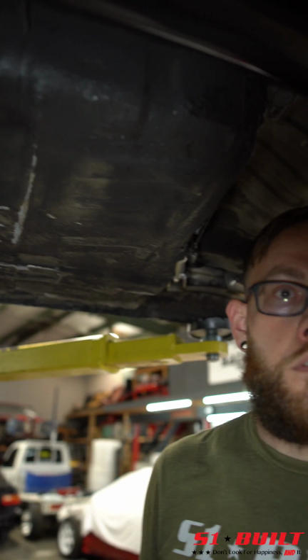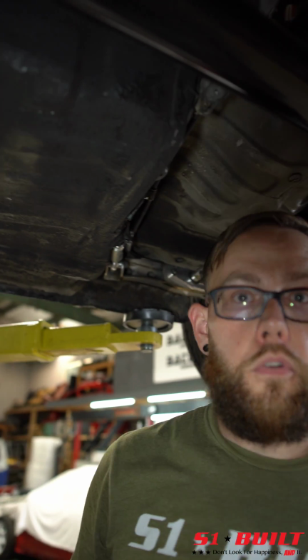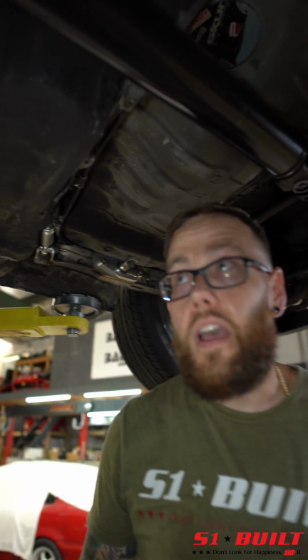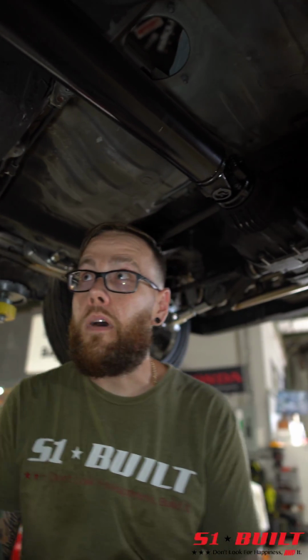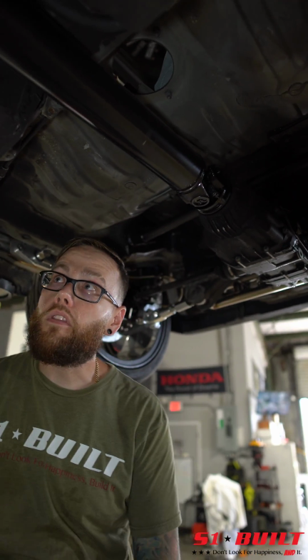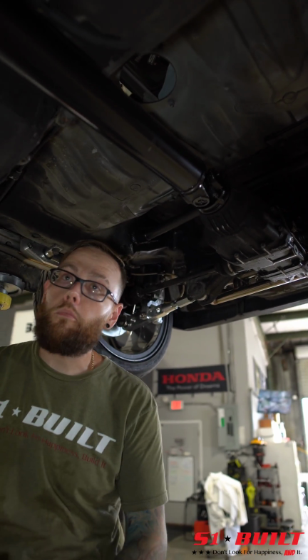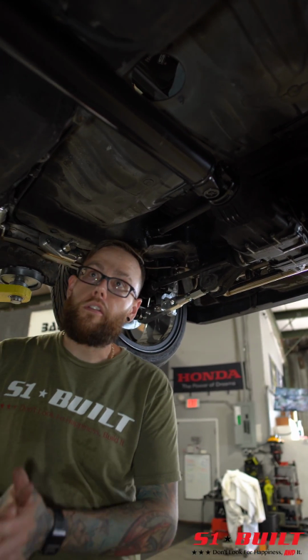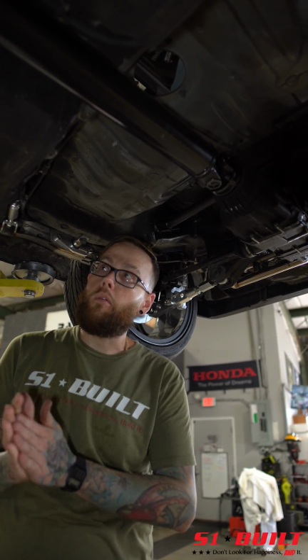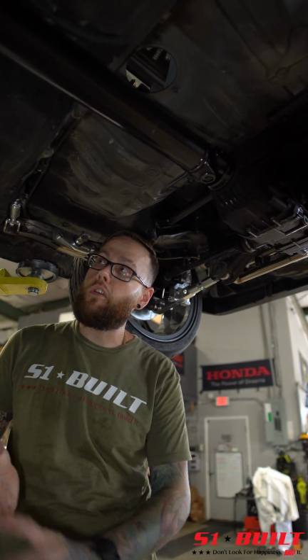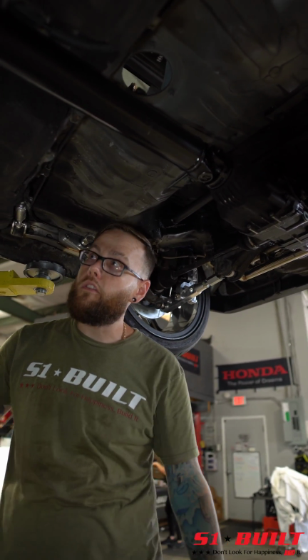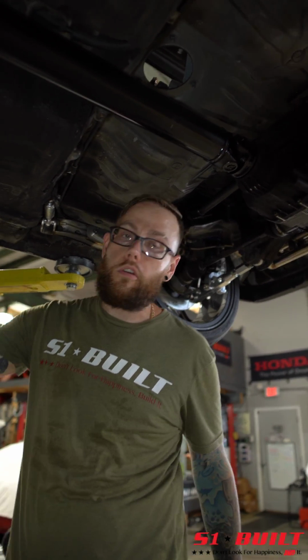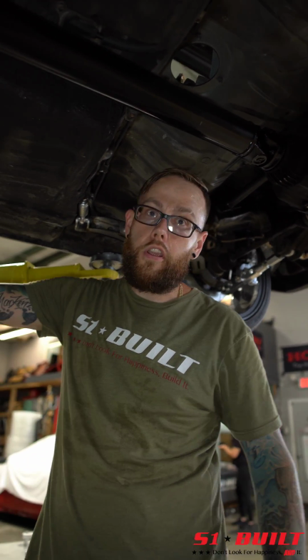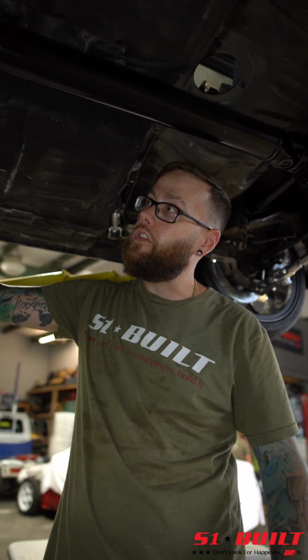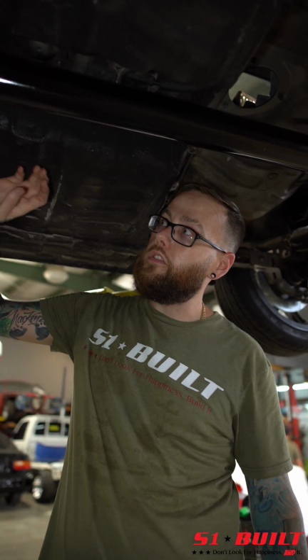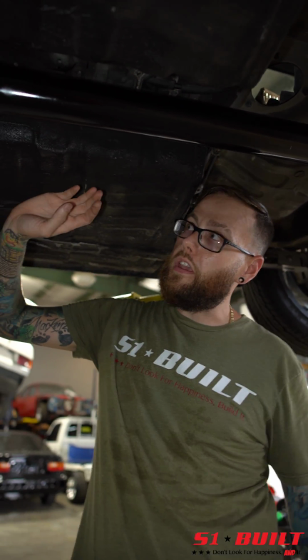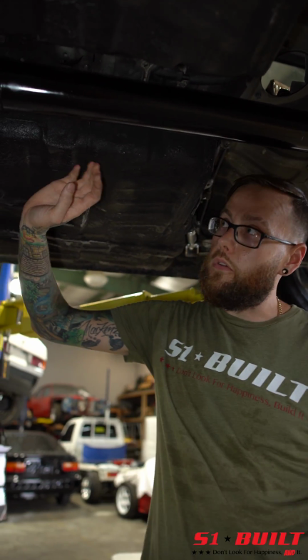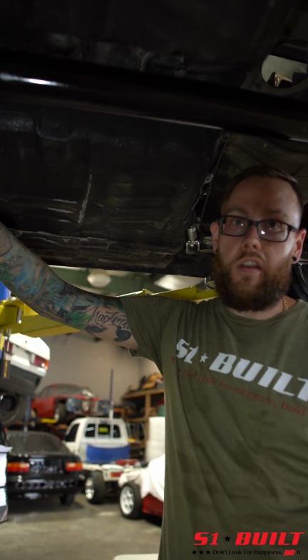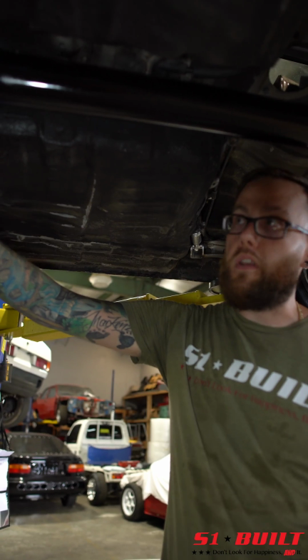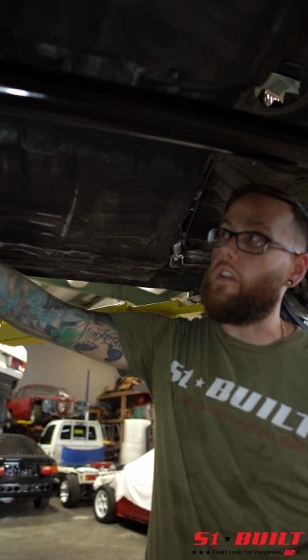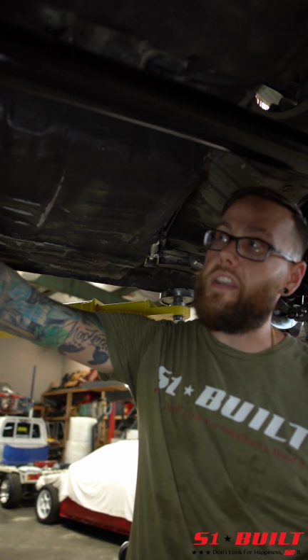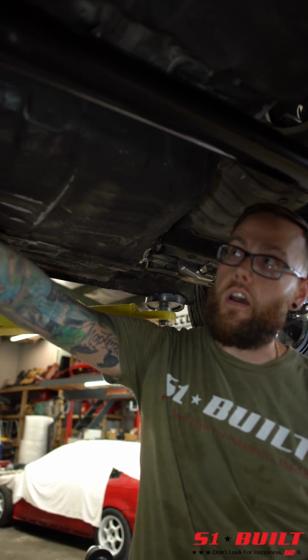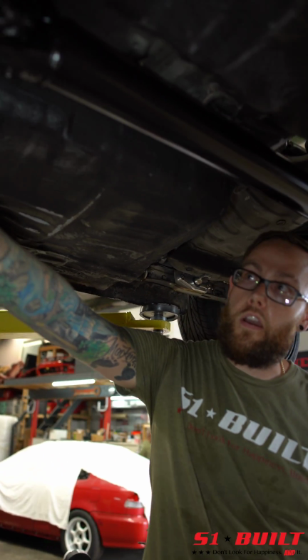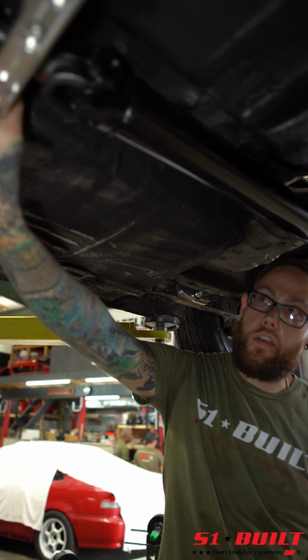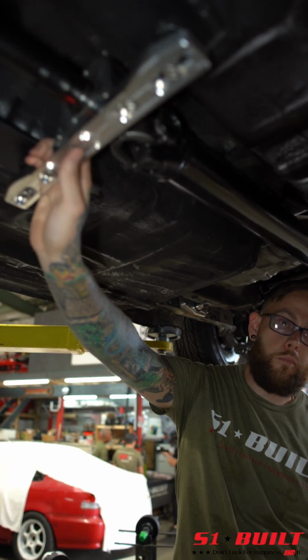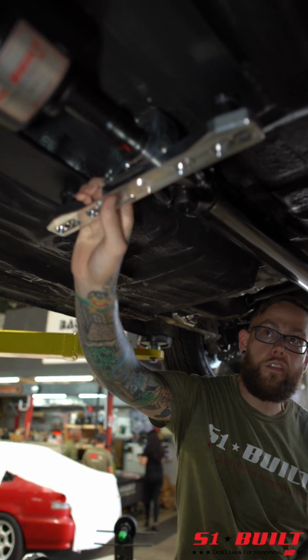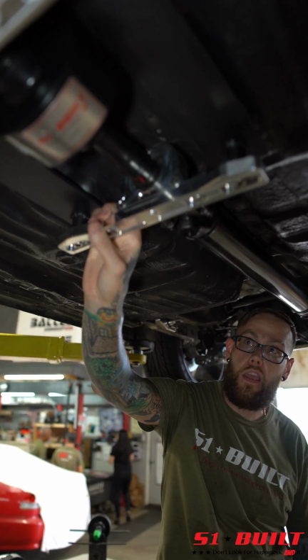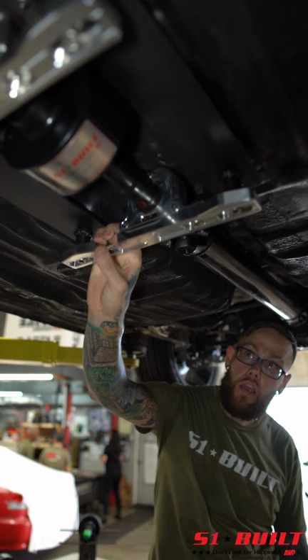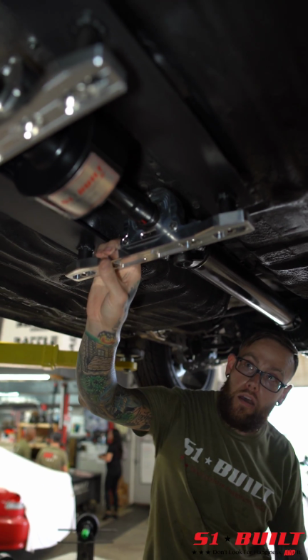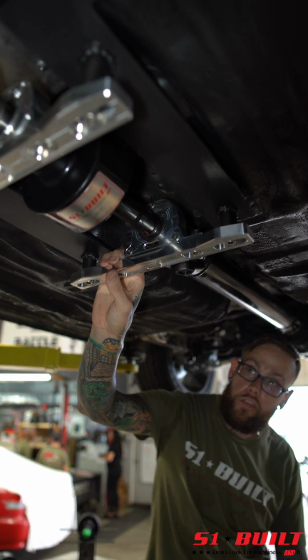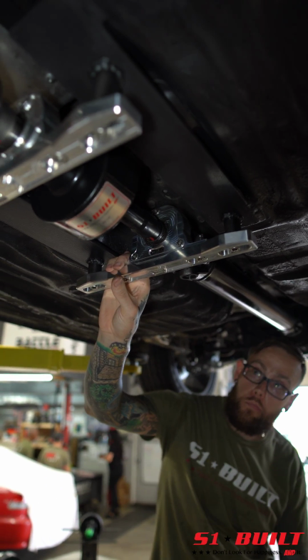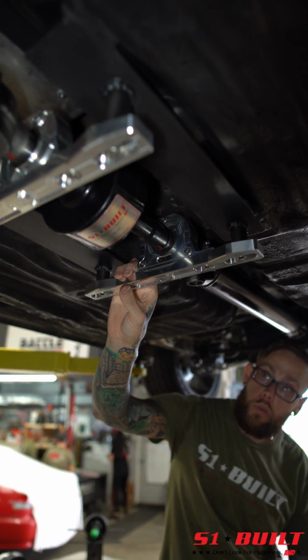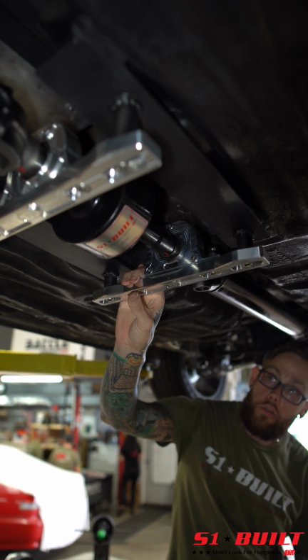What's up guys? Mike here with S1 Built. Just wanted to do a short little video to give you guys an explanation and a rundown on our custom 60k viscous couplers that we produce.